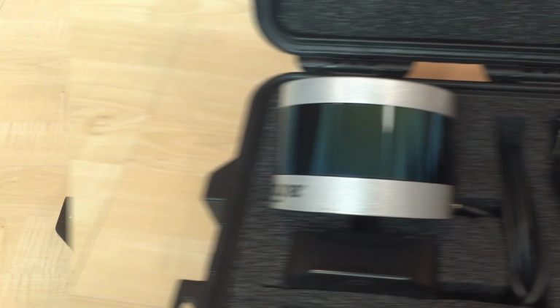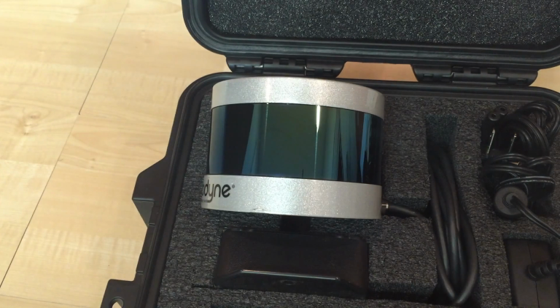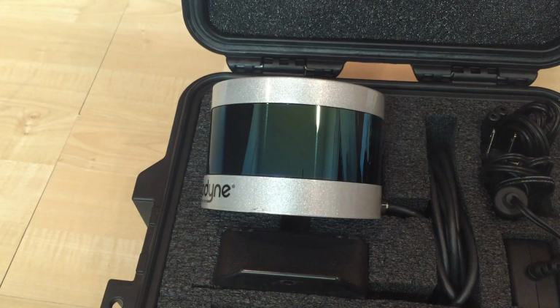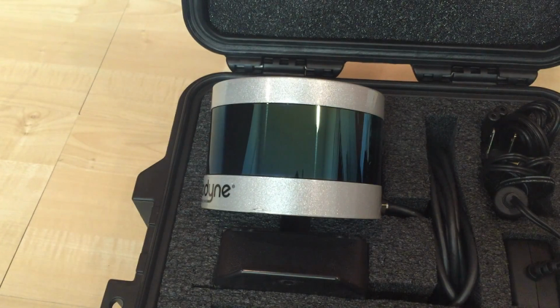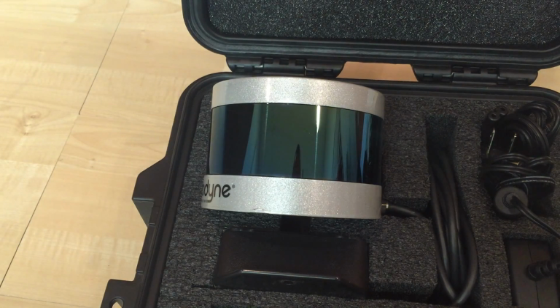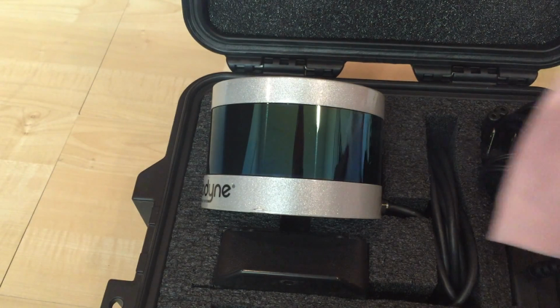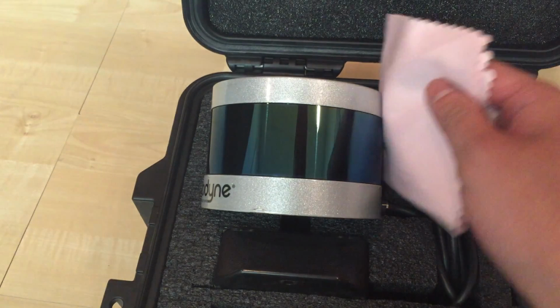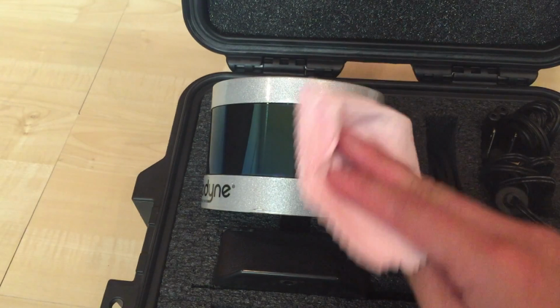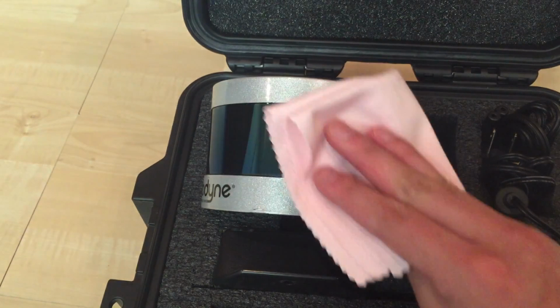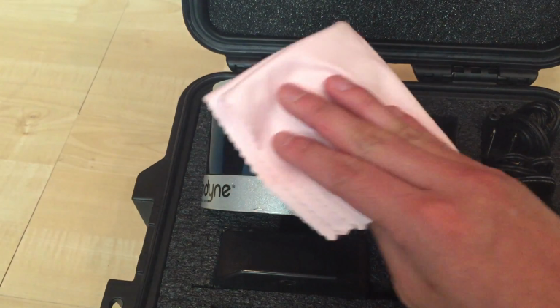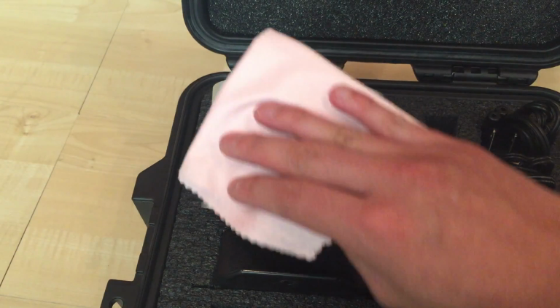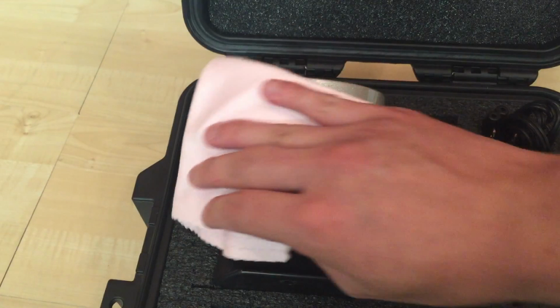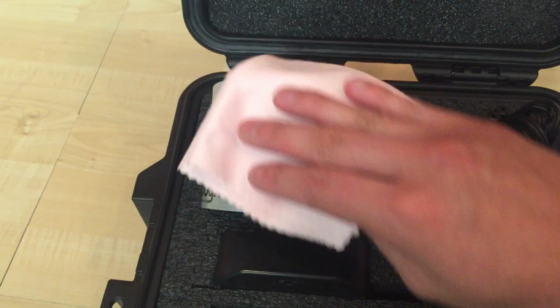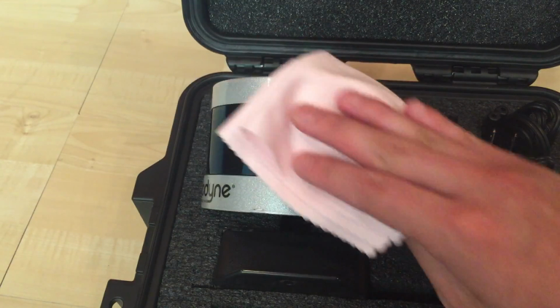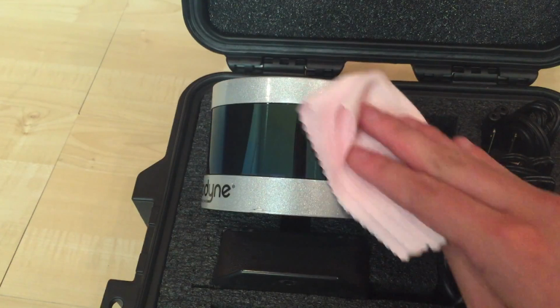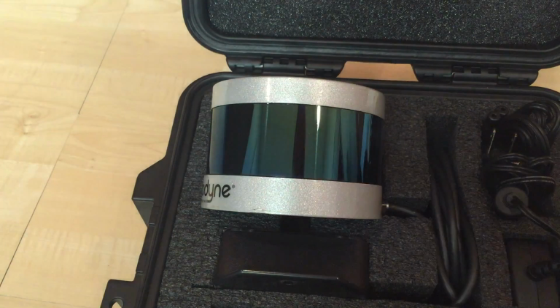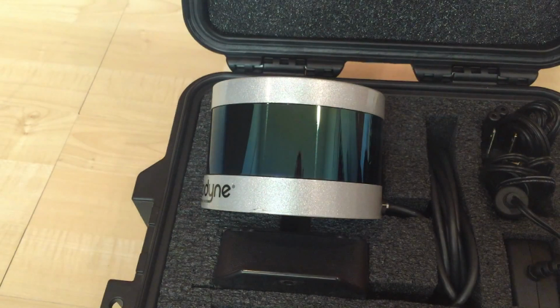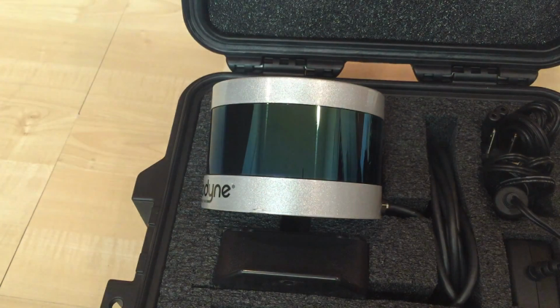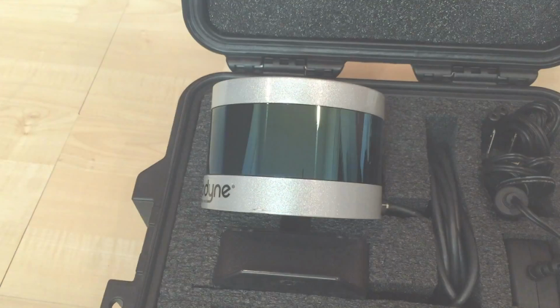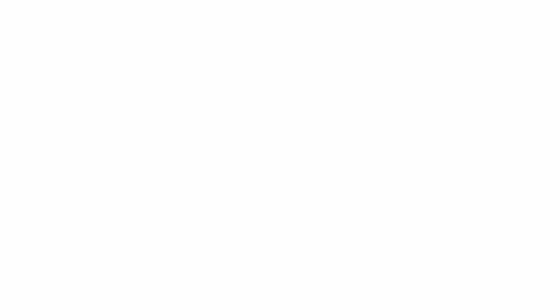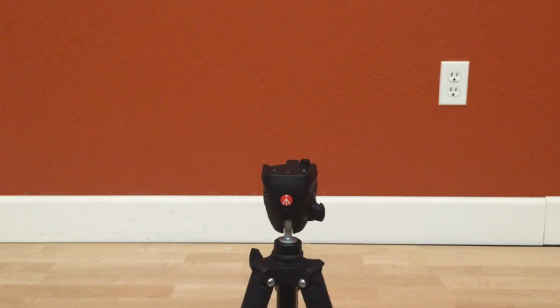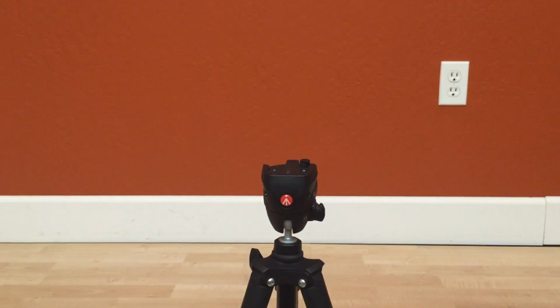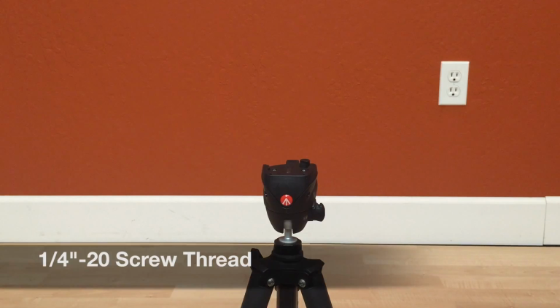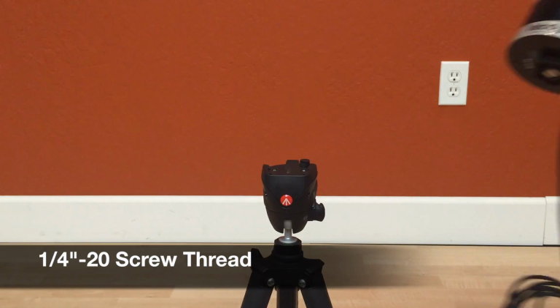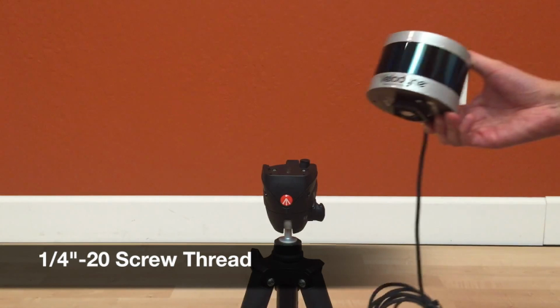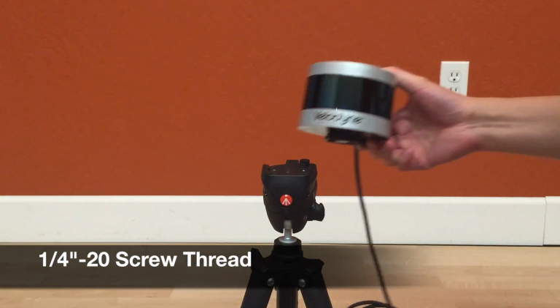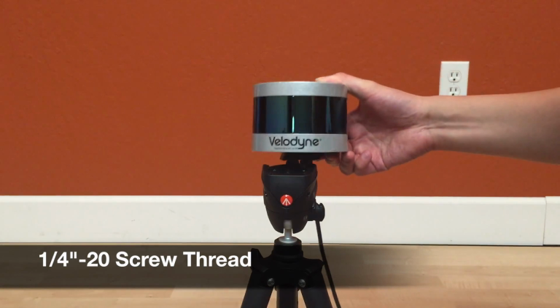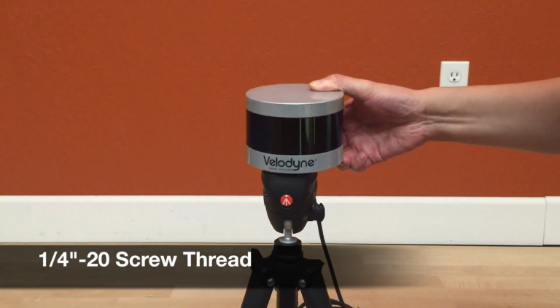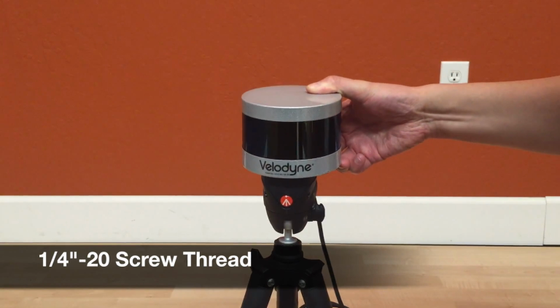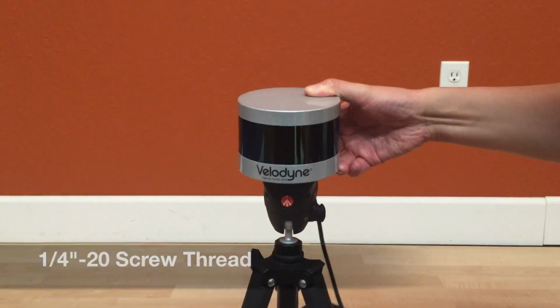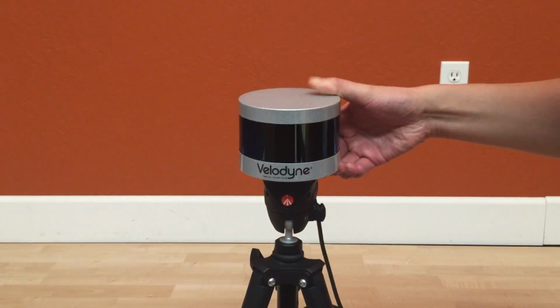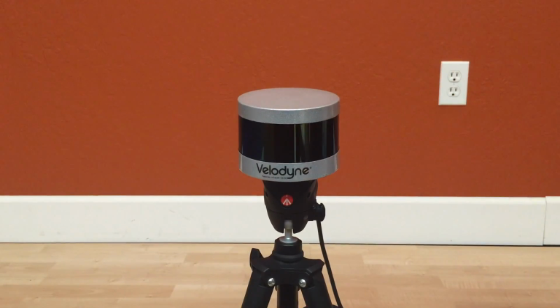Be careful not to touch the polycarbonate lens to avoid leaving fingerprints. If necessary, use an ultra-soft microfiber cloth to carefully wipe away smudges. The VLP-16 comes with a quarter-inch by 20 screw thread on the bottom, mountable on most standard tripods.